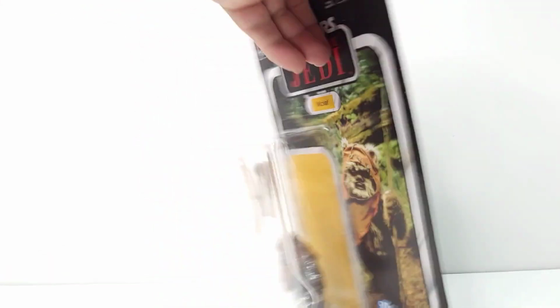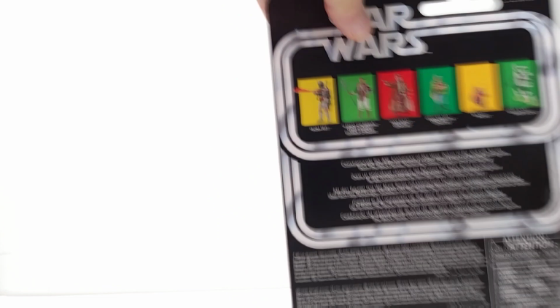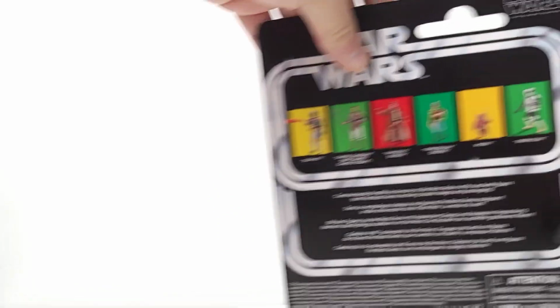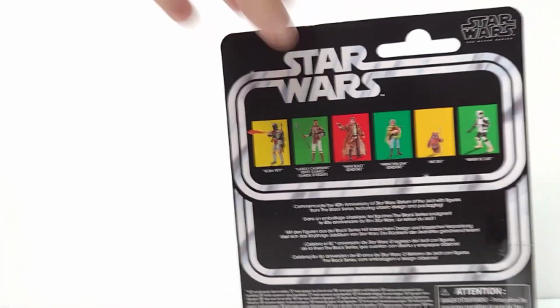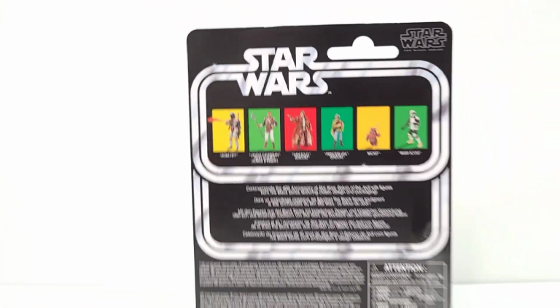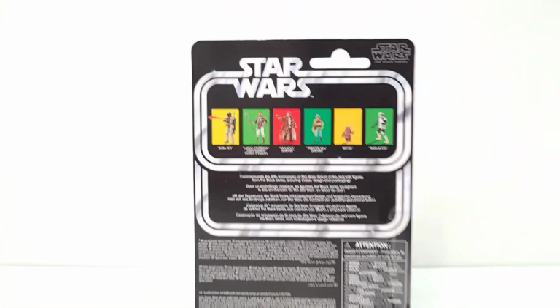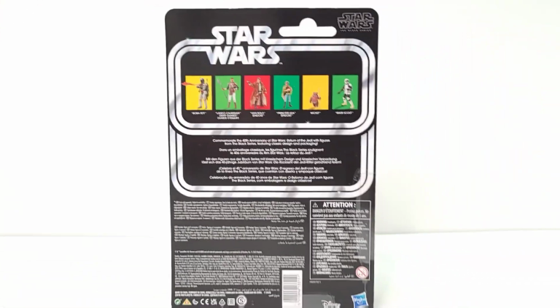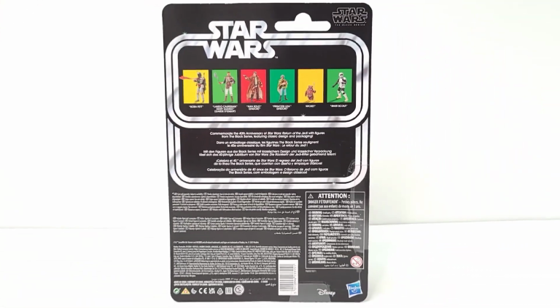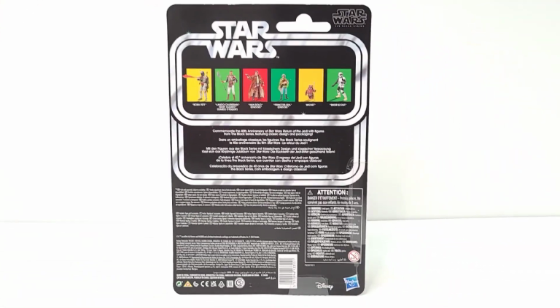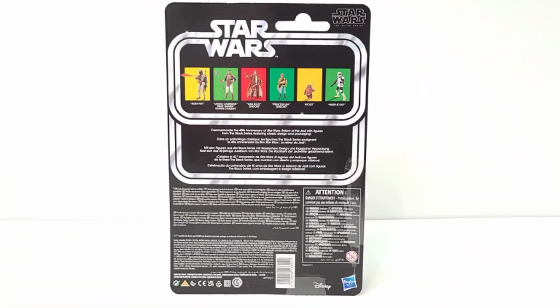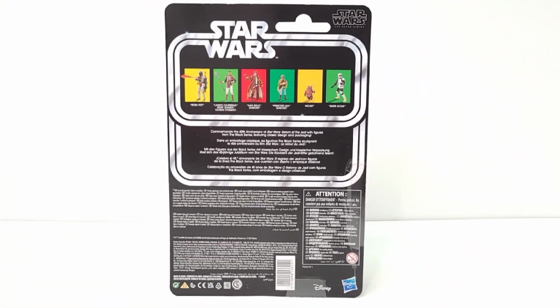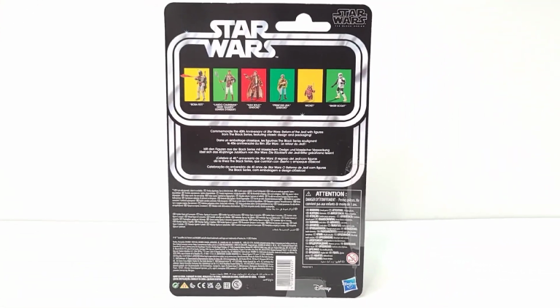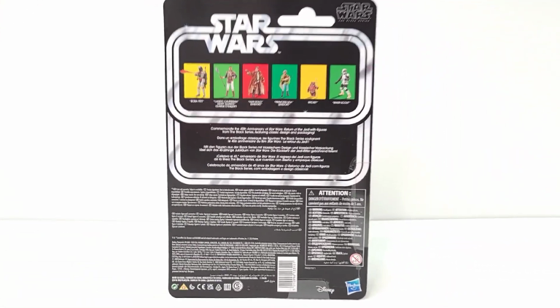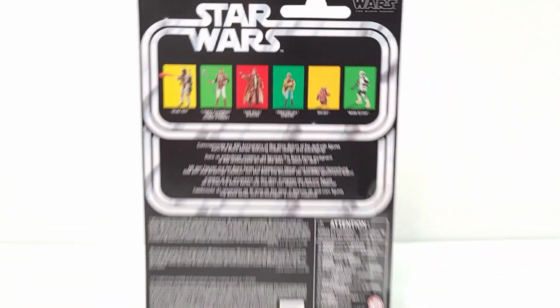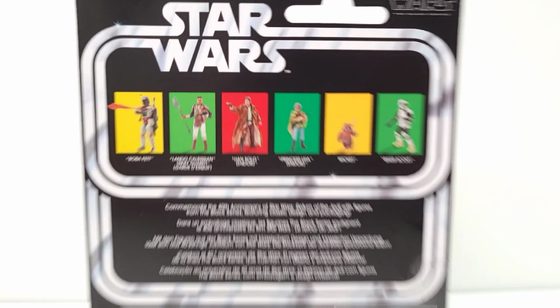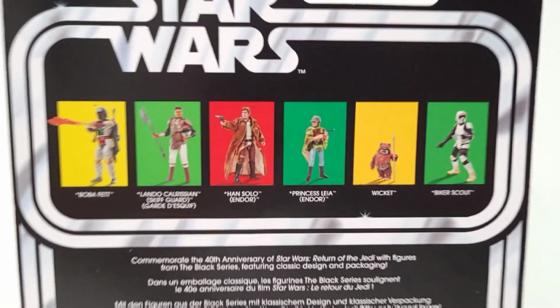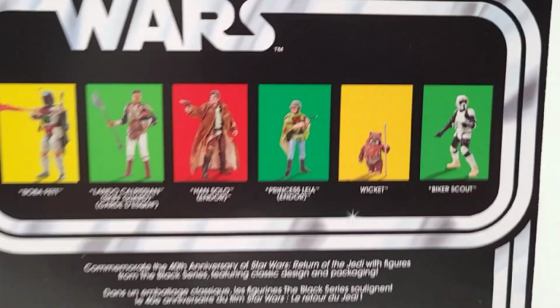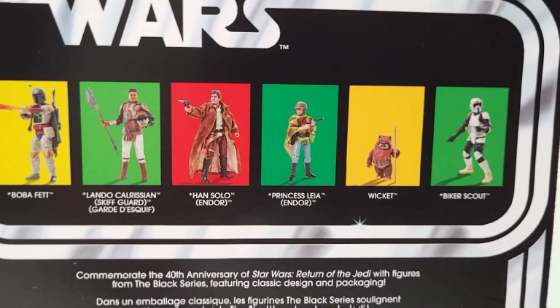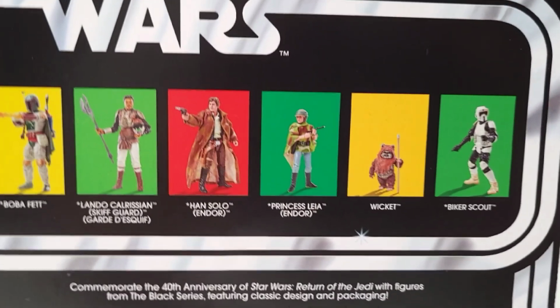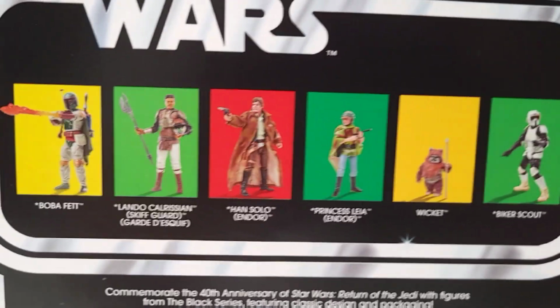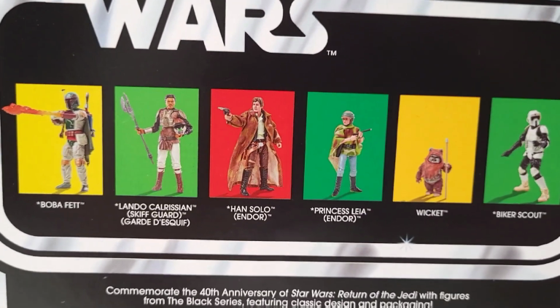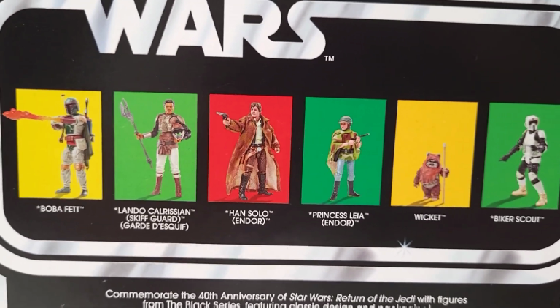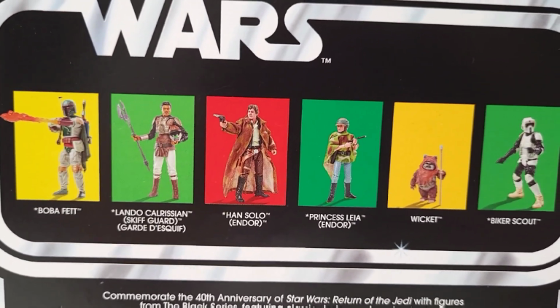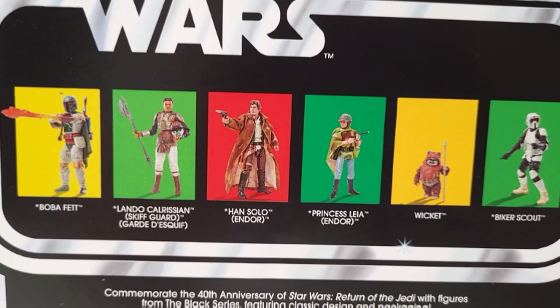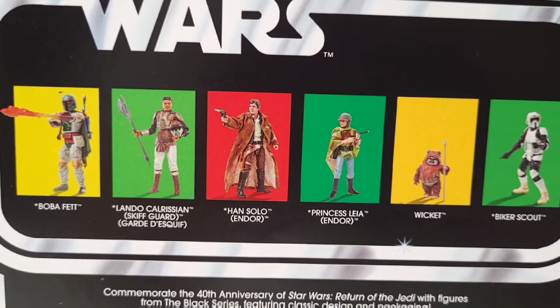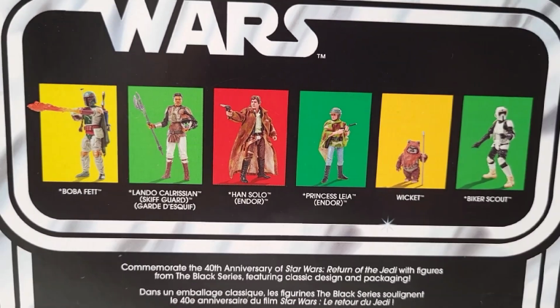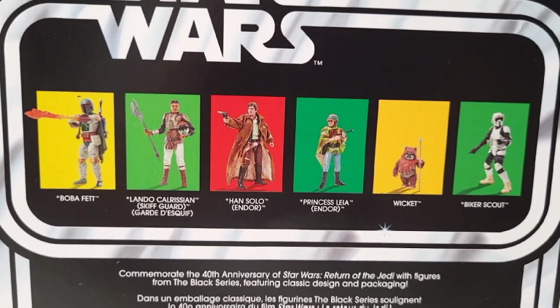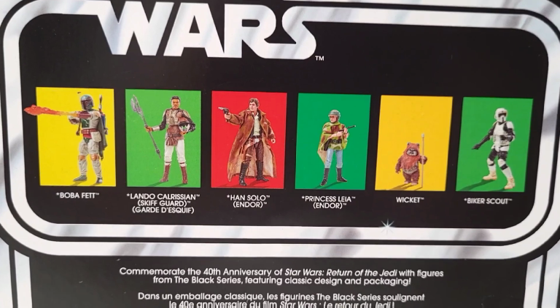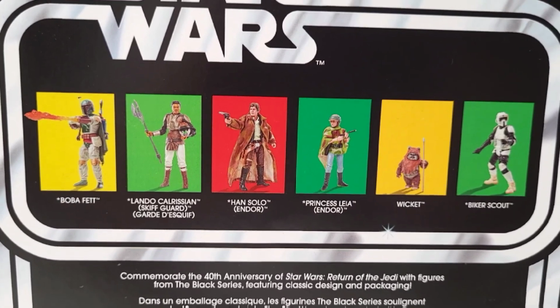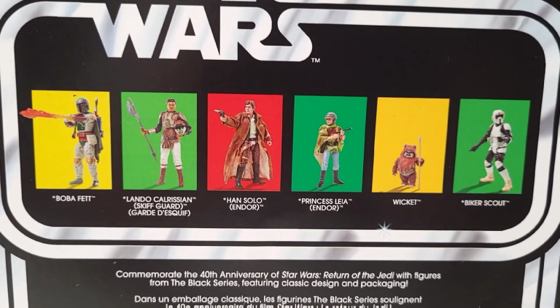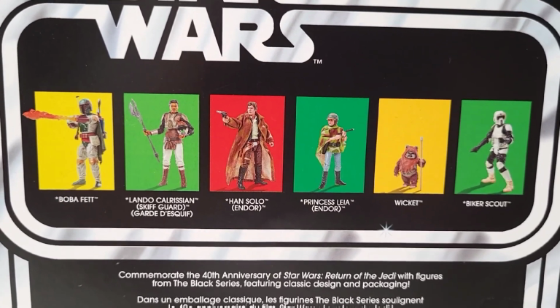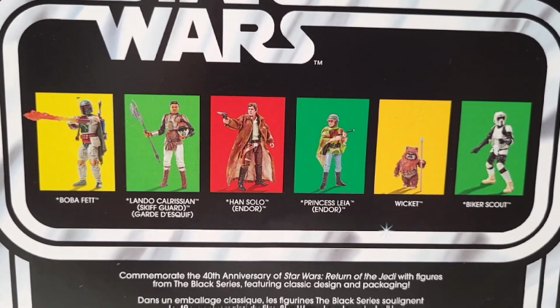There he is on the card. Let's look at the back real quick. These don't have numbers like the Vintage Collection, but those are the ones they have for the Return of the Jedi wave. All of these have been released before except for Wicket.